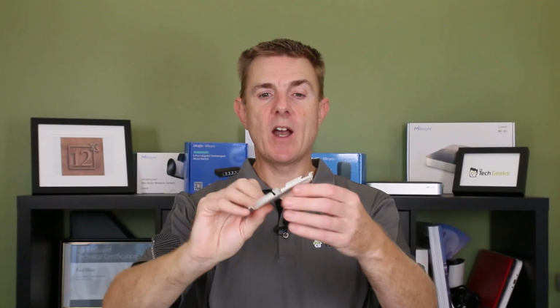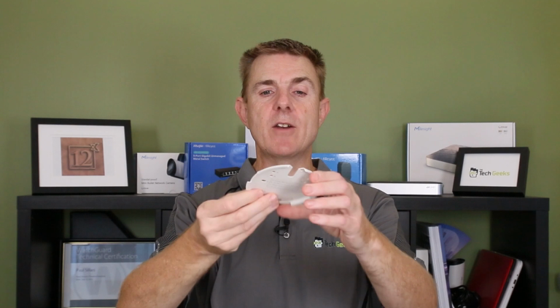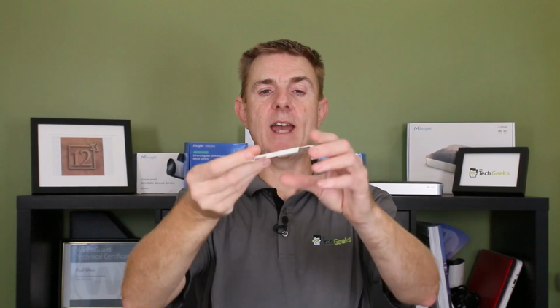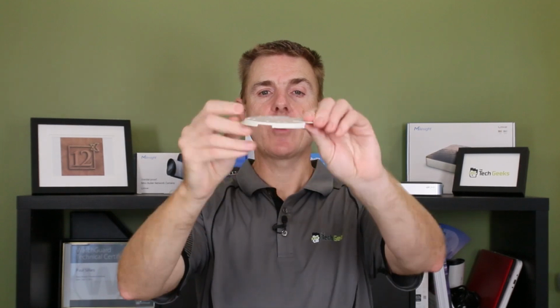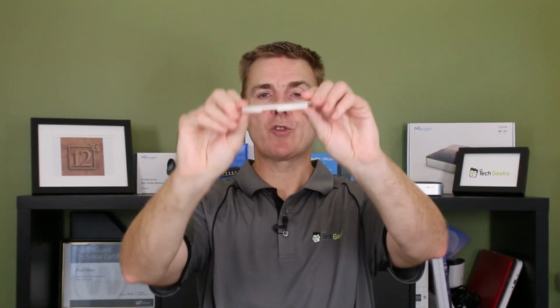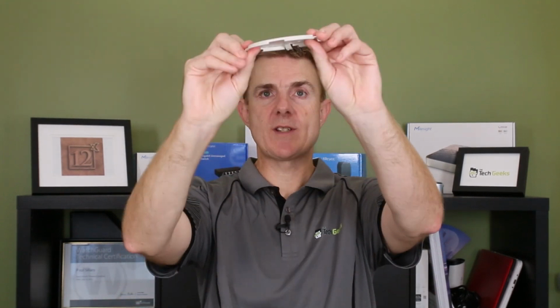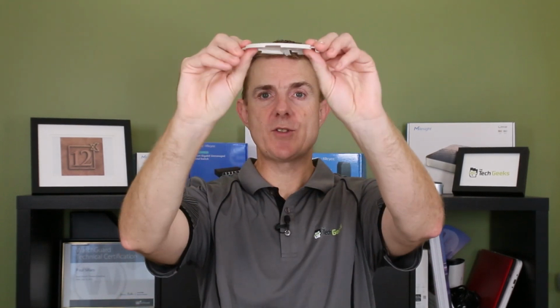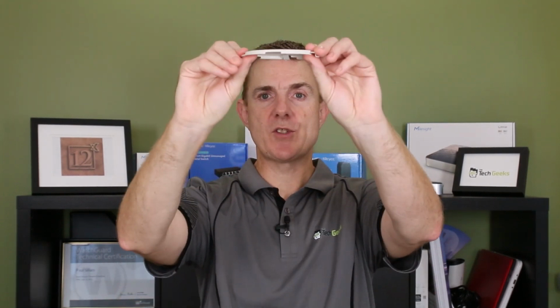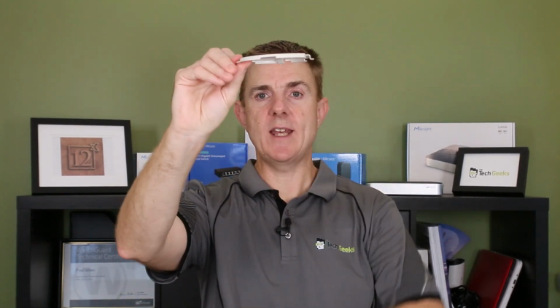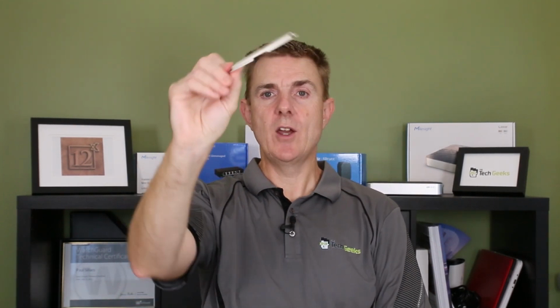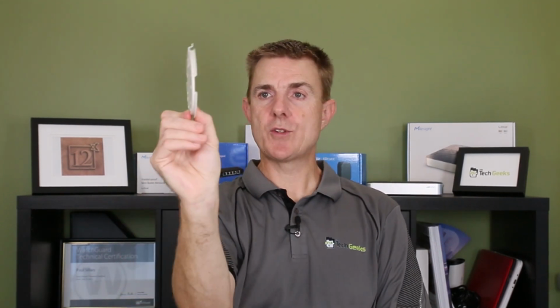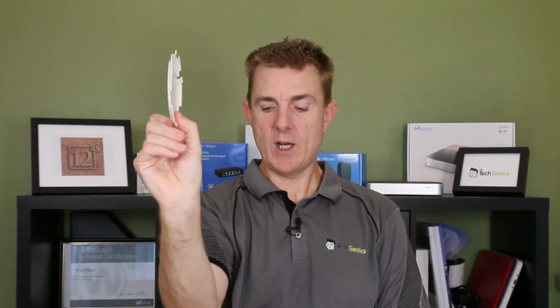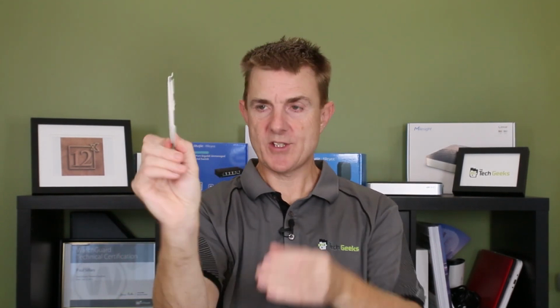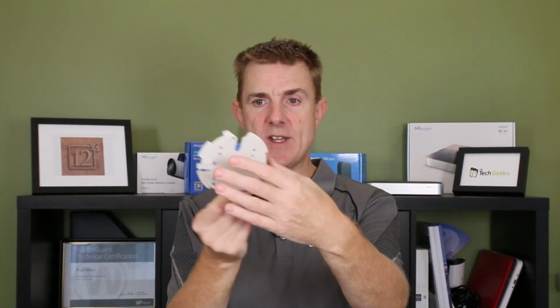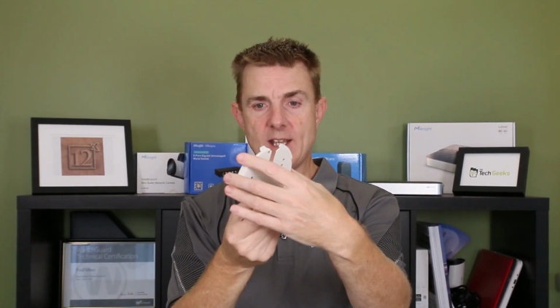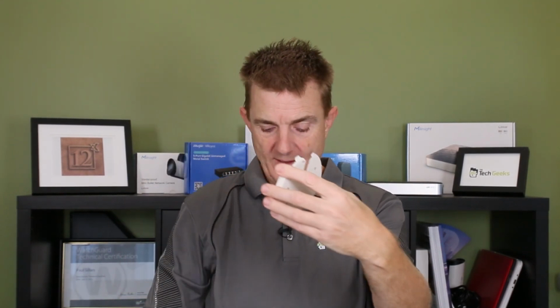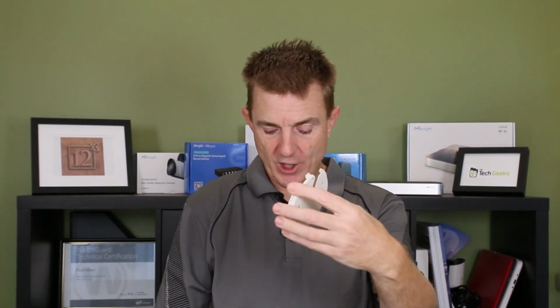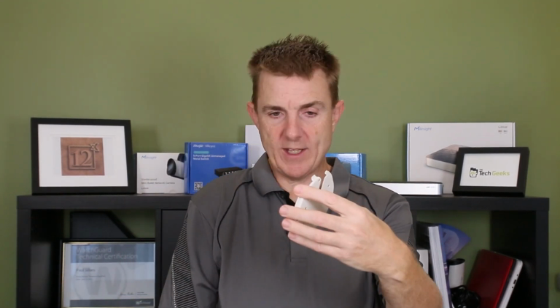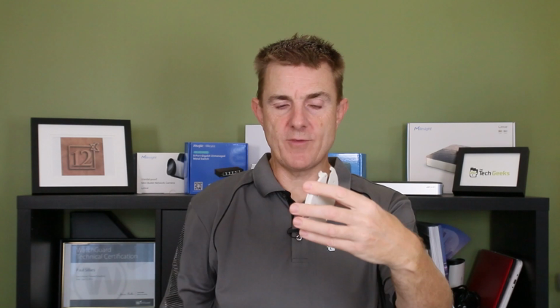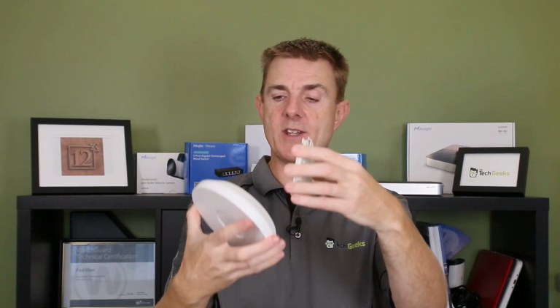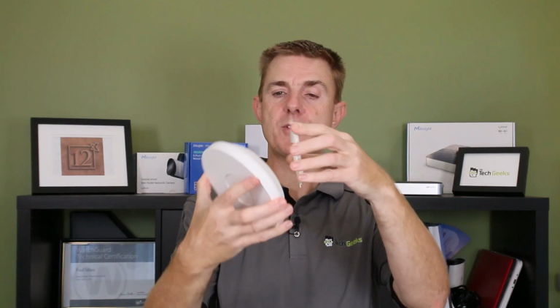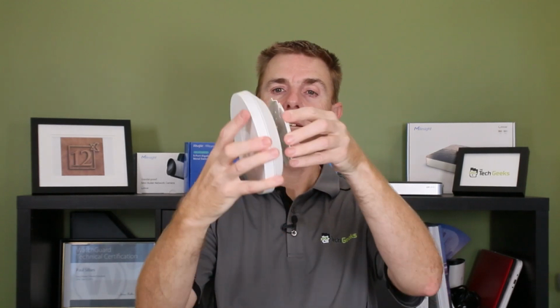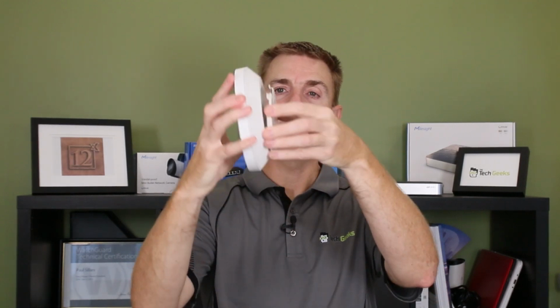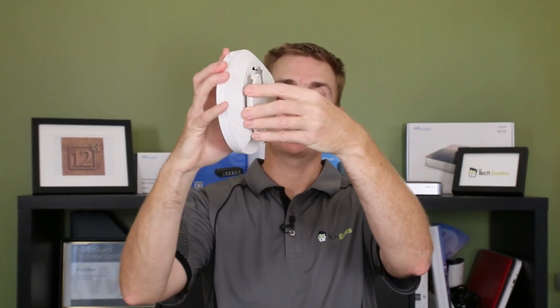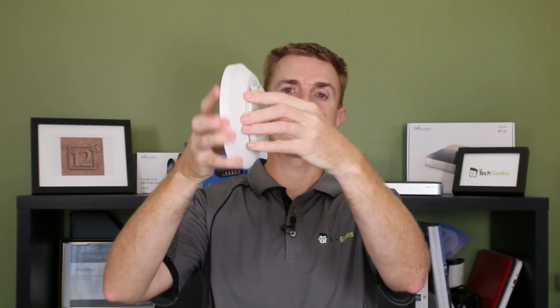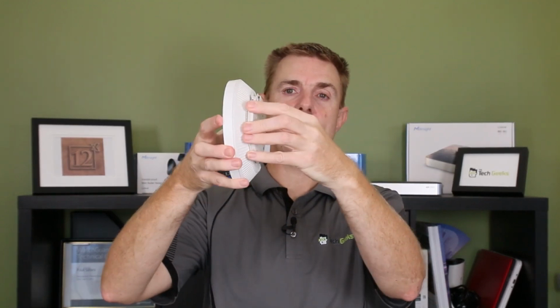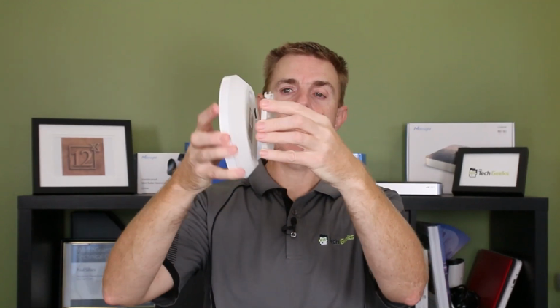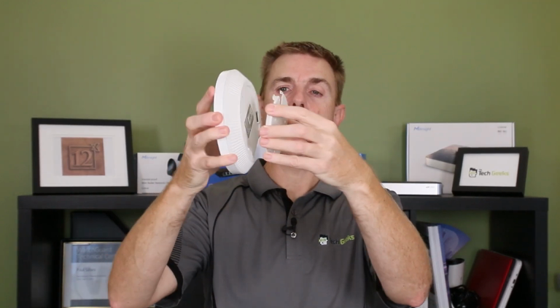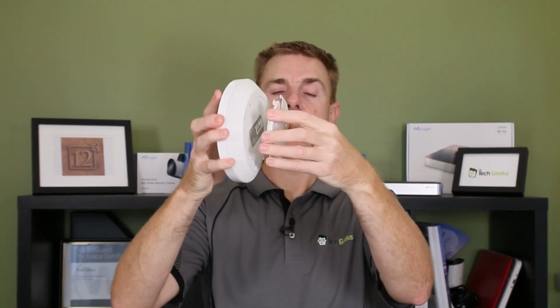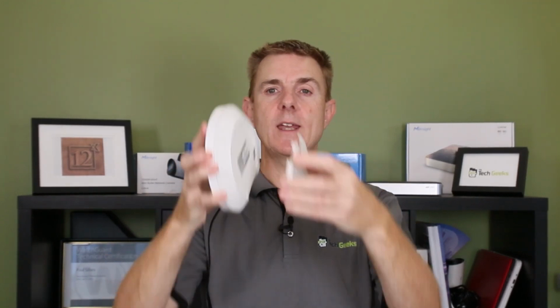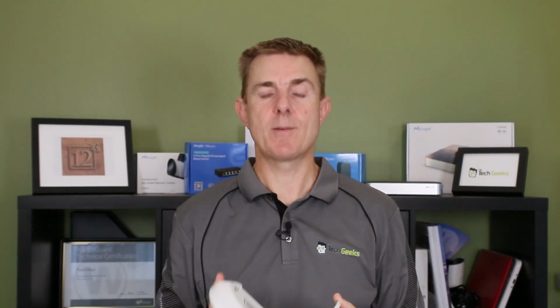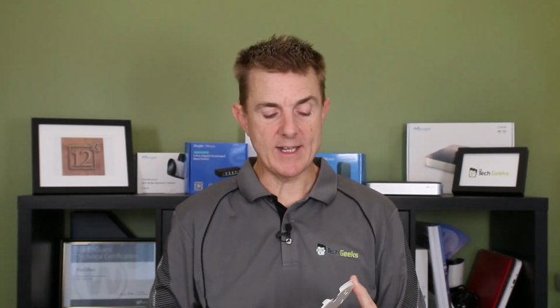The idea is you screw the mounting plate up onto your ceiling or hard surface, then you bring the device up to it and it swivels and locks into place.